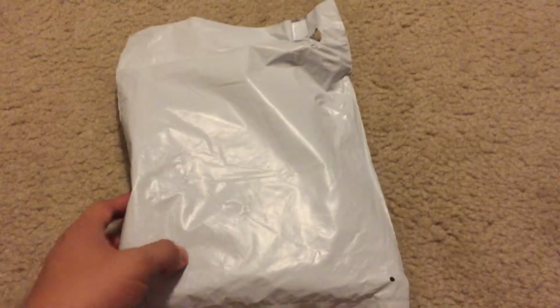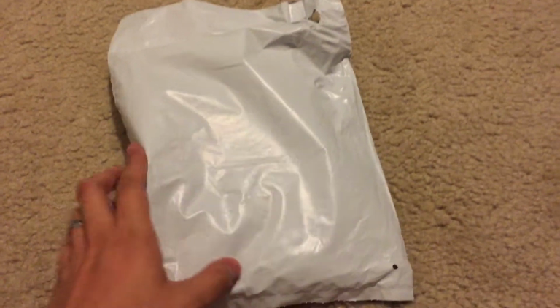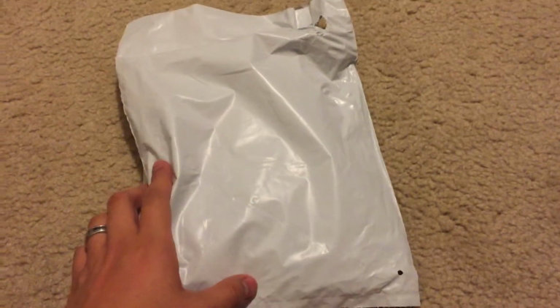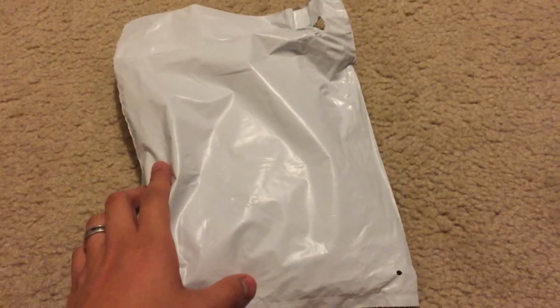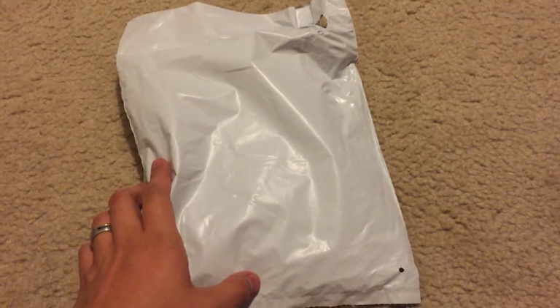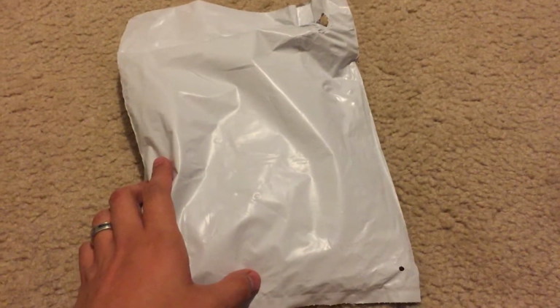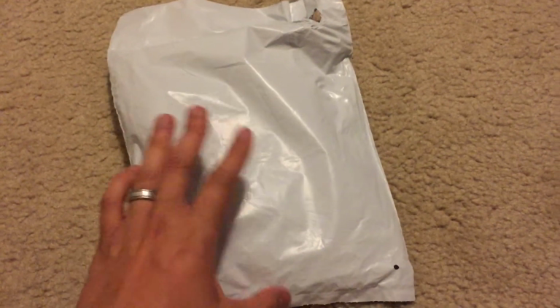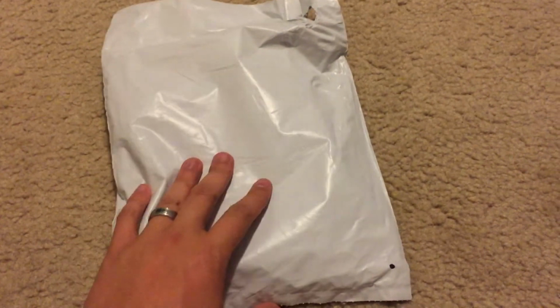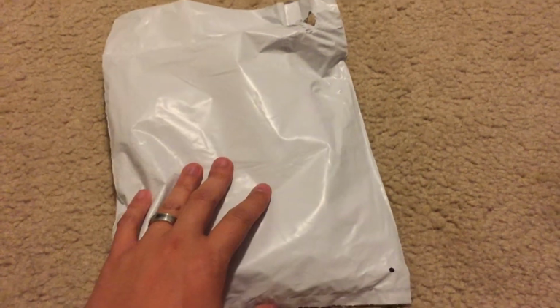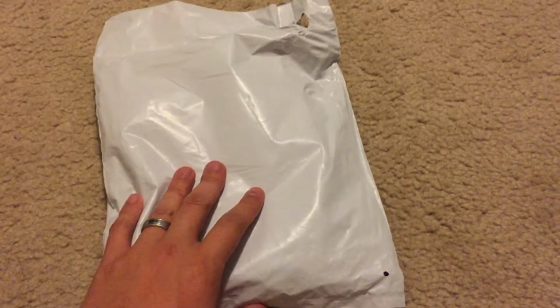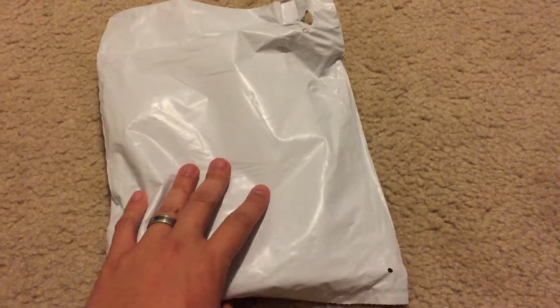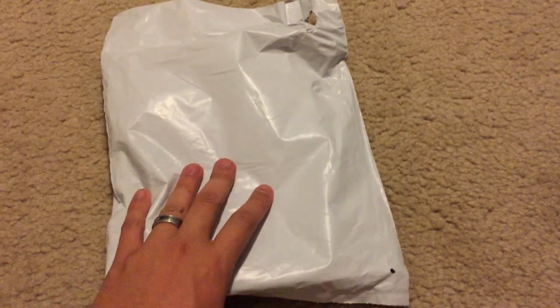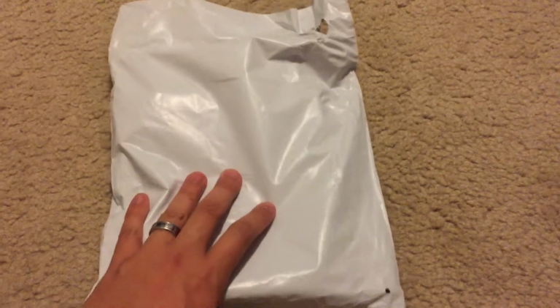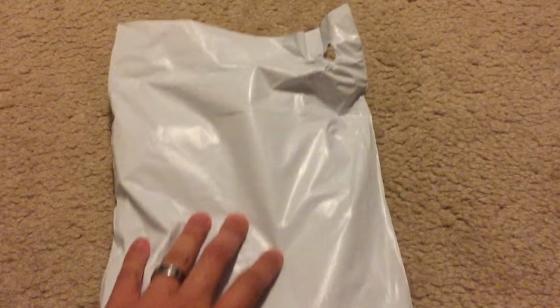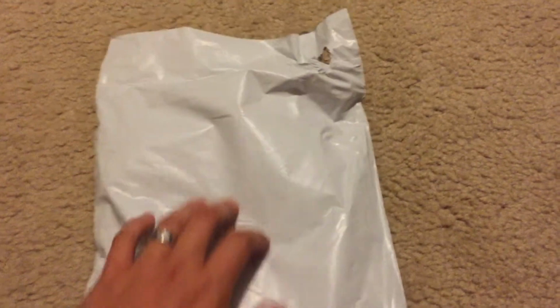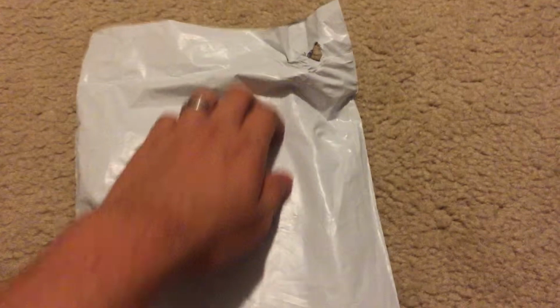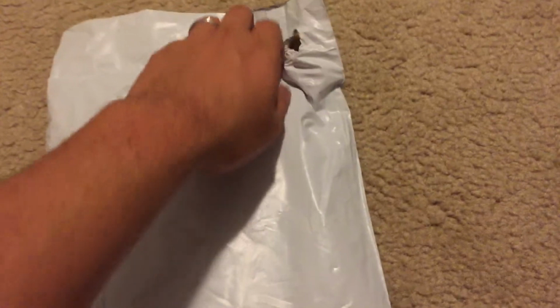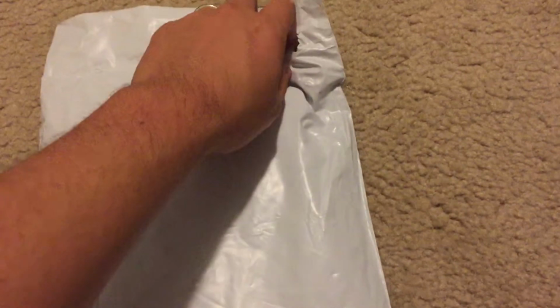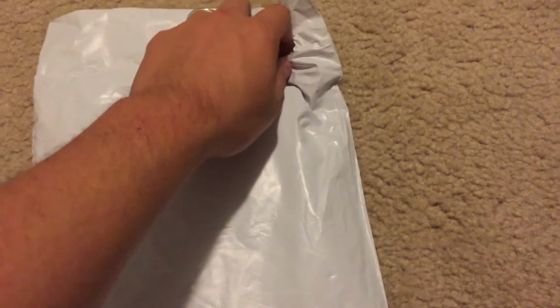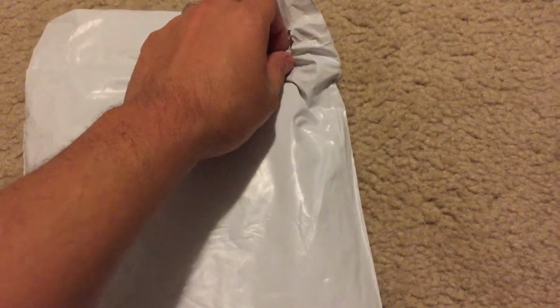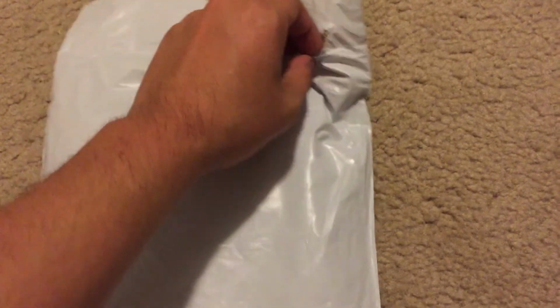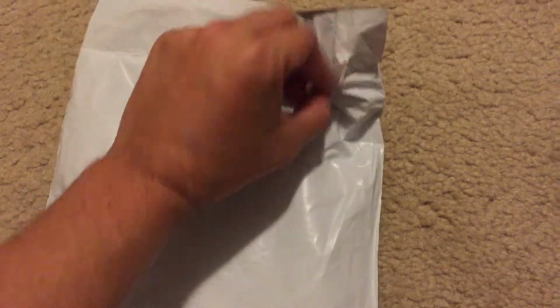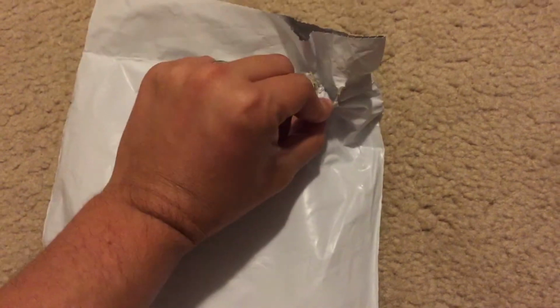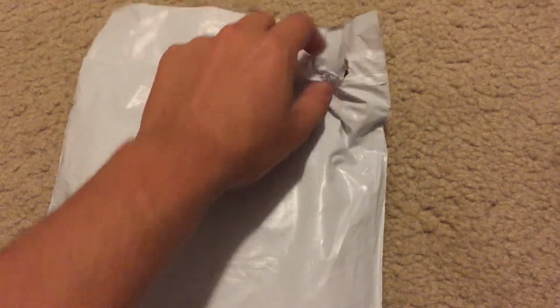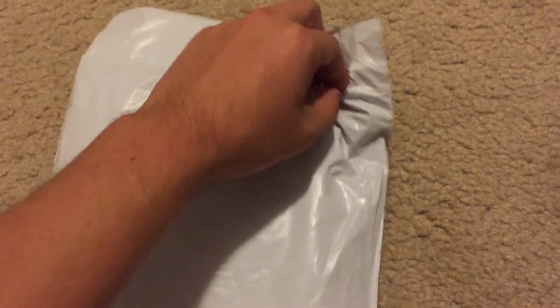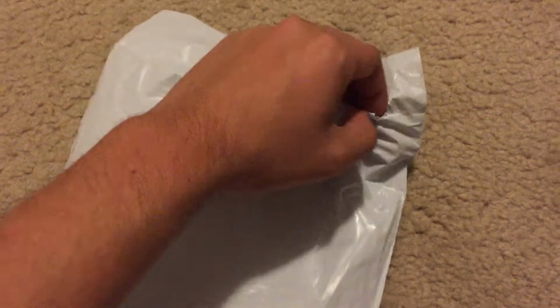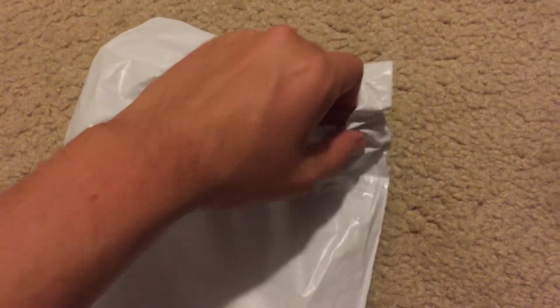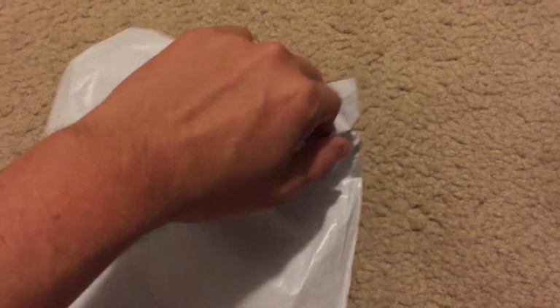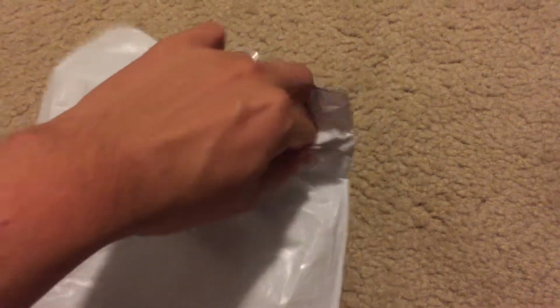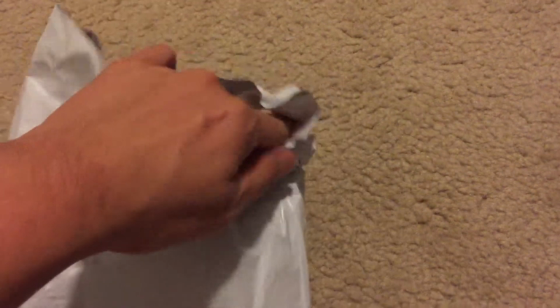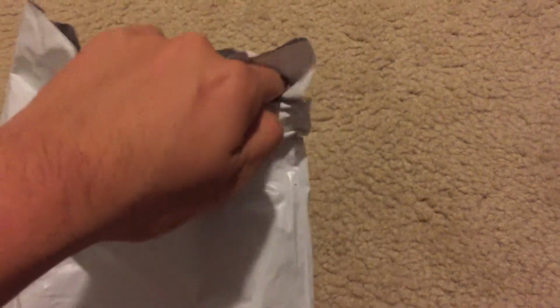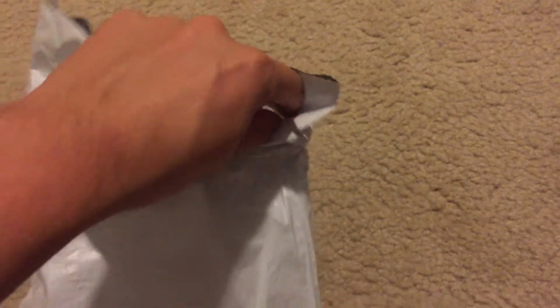Hey everyone, Eric Yo here and today we have another special unboxing. Something from Nintendo came in. I kind of opened it a little bit over here but haven't looked inside to see what it is.